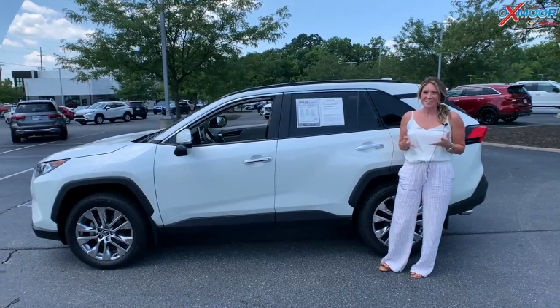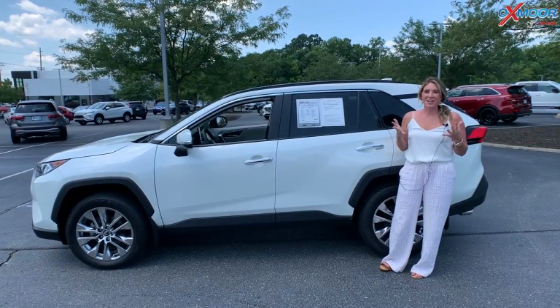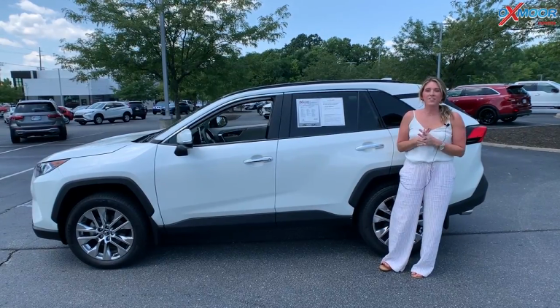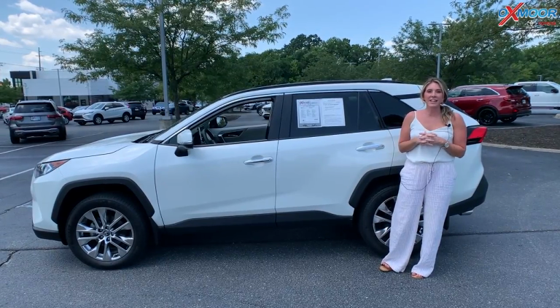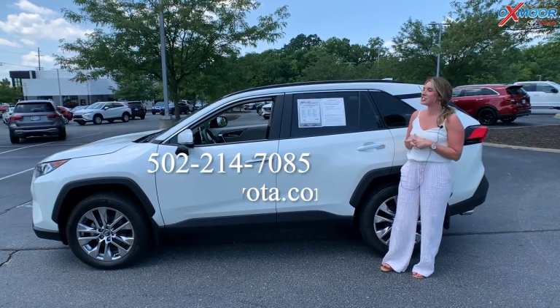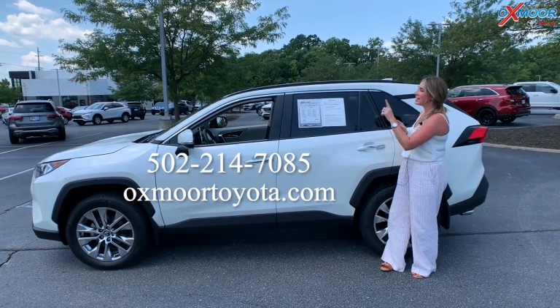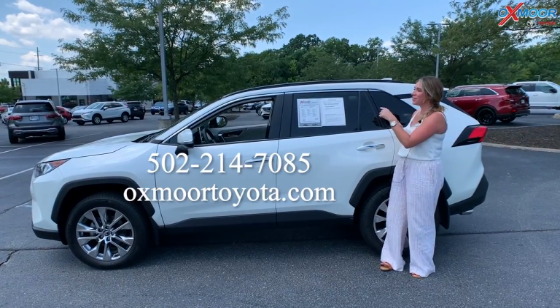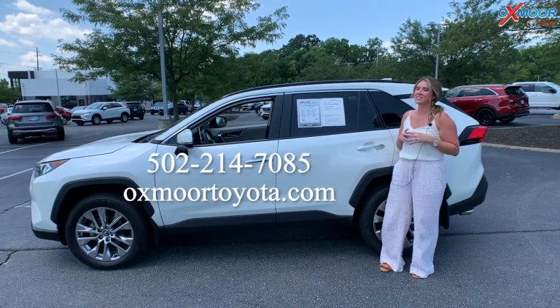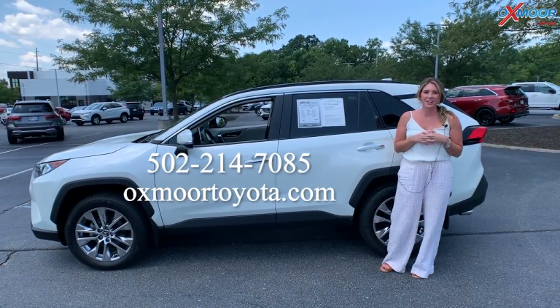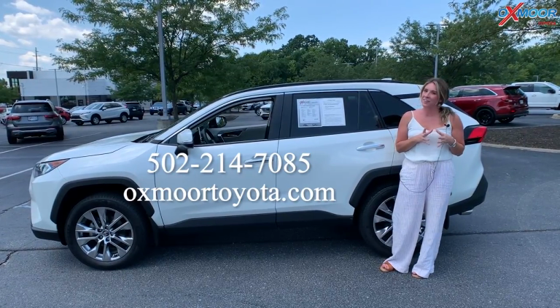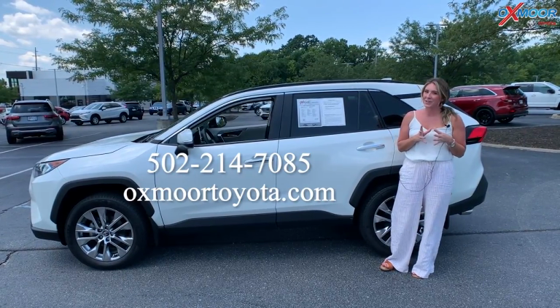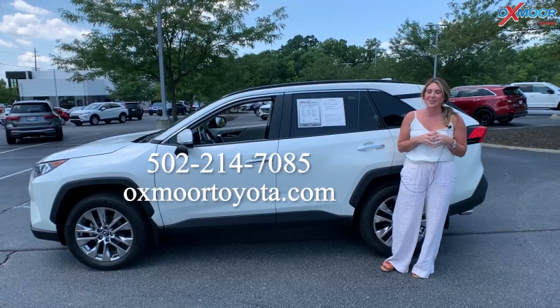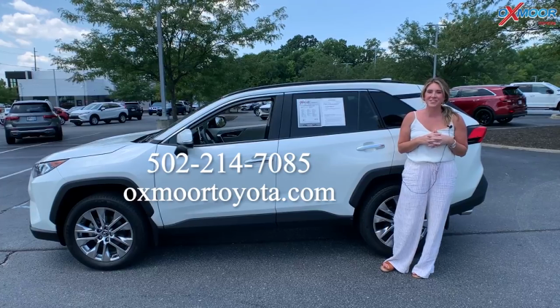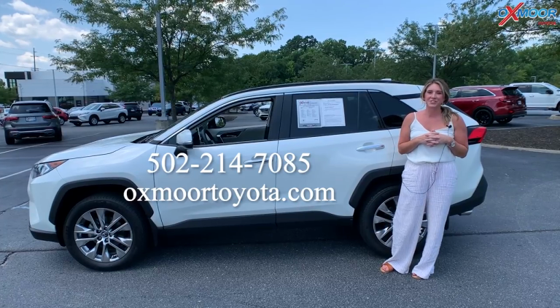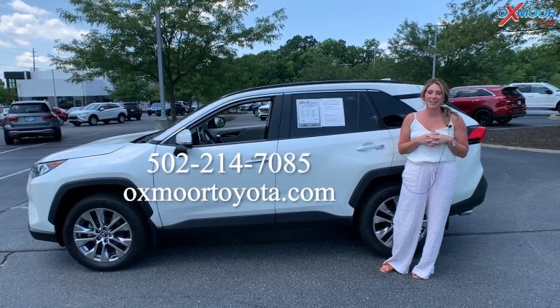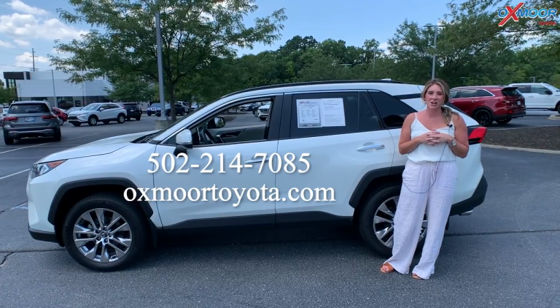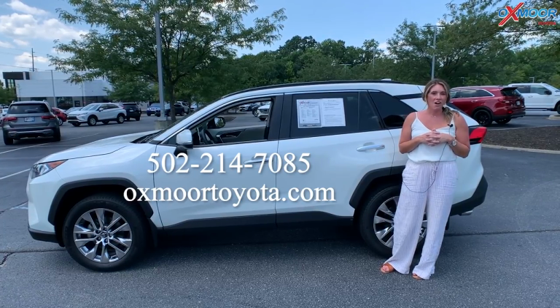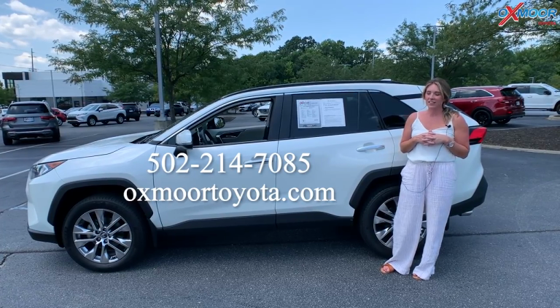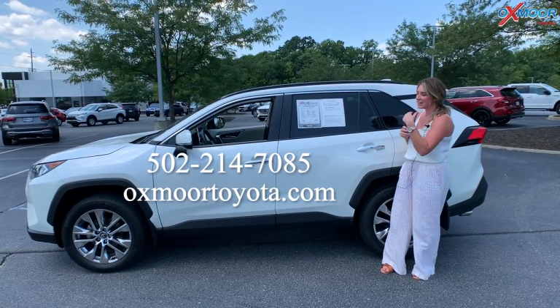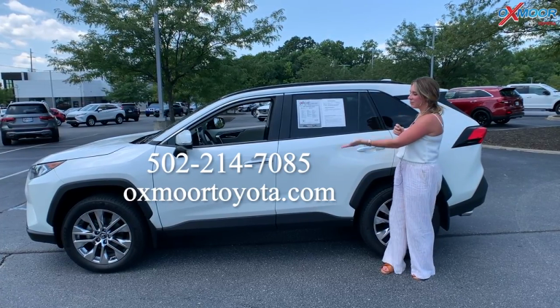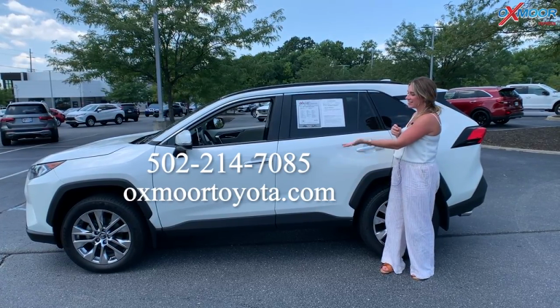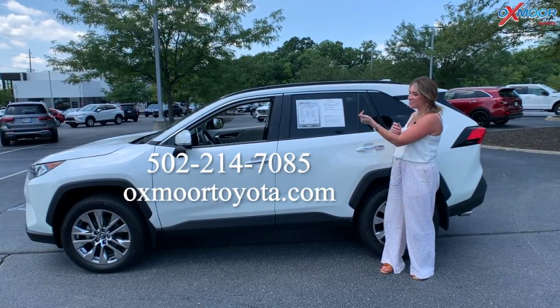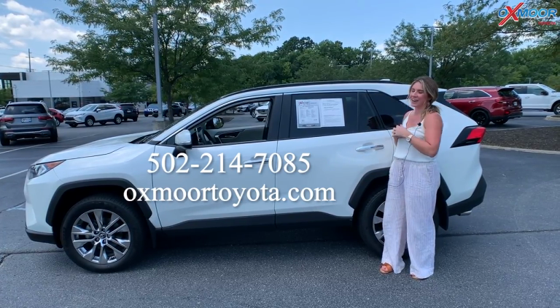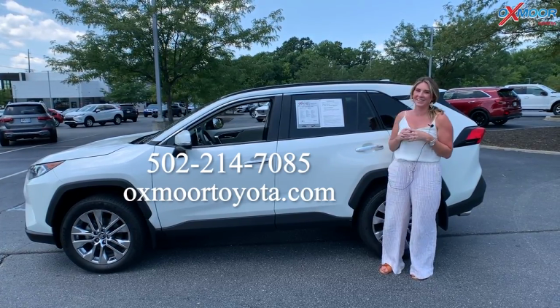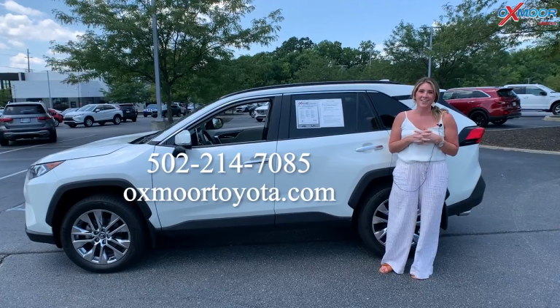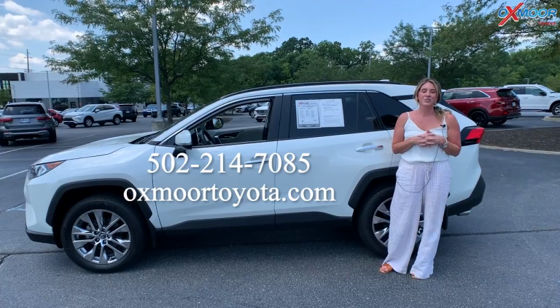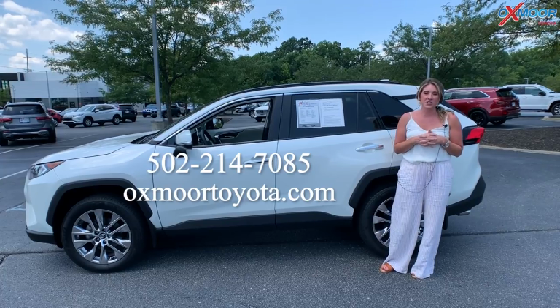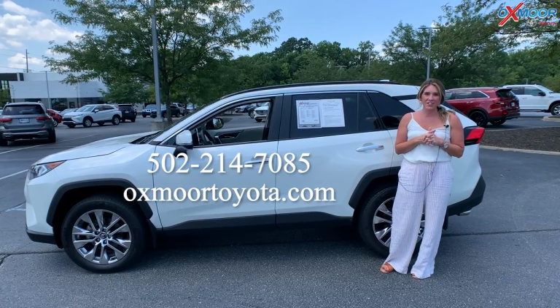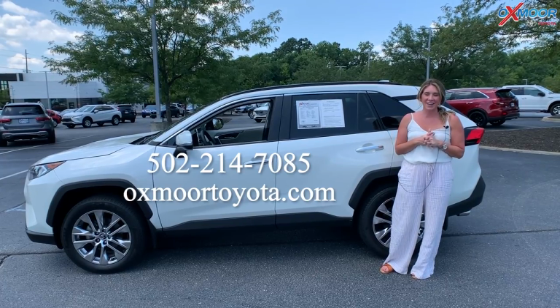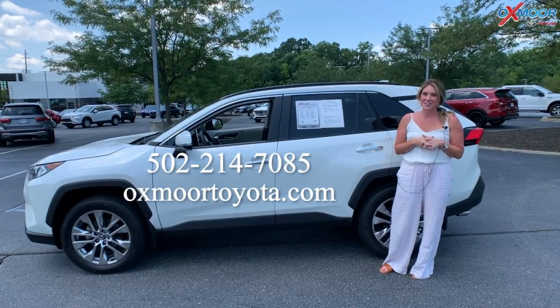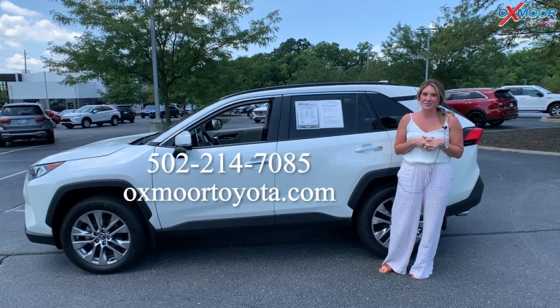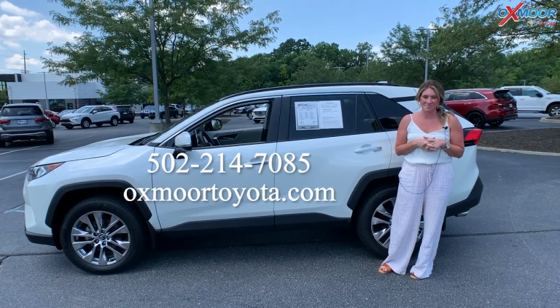All right, you all, if you have any questions on any one of these three certified pre-owned Toyotas, feel free to let us know. All of our contact info is listed right here. Thanks you all so much for watching, and I'll see you all soon. Bye.